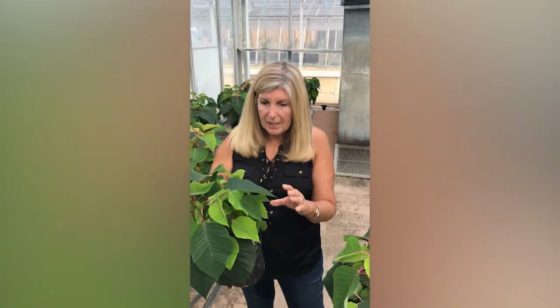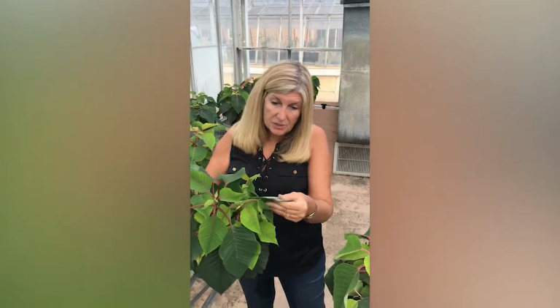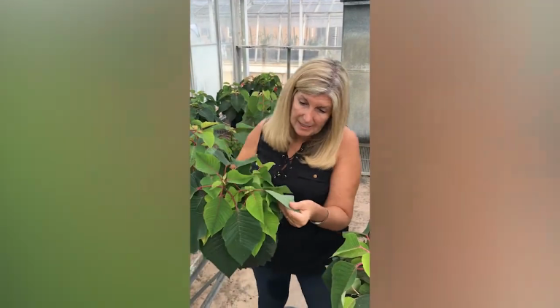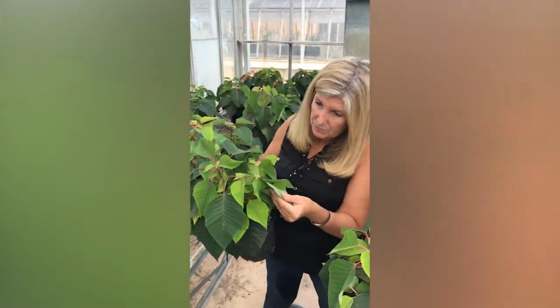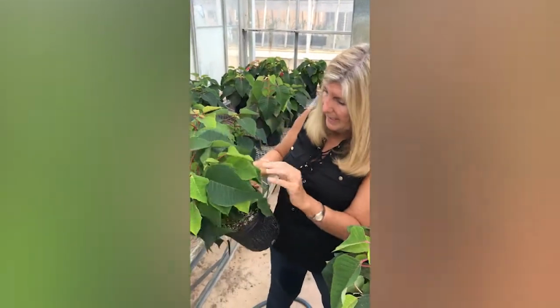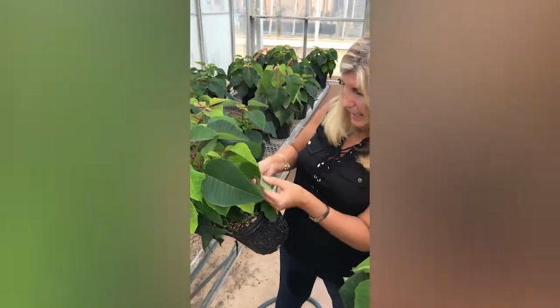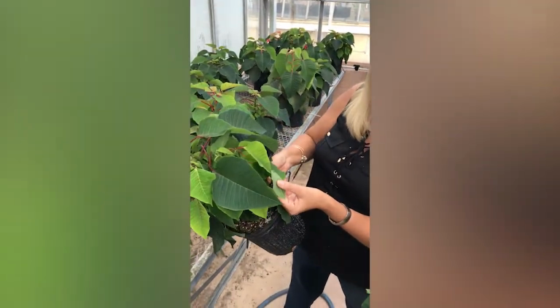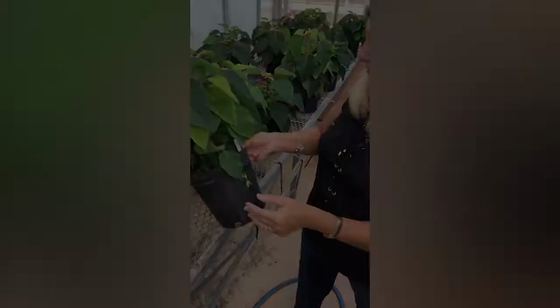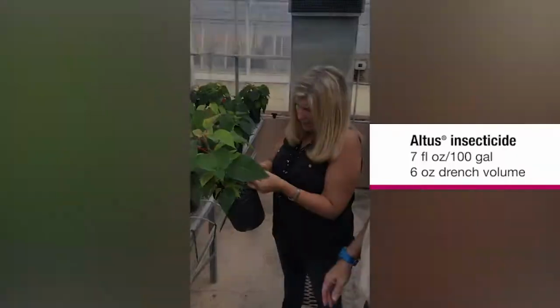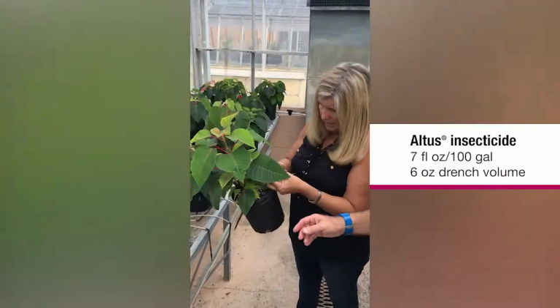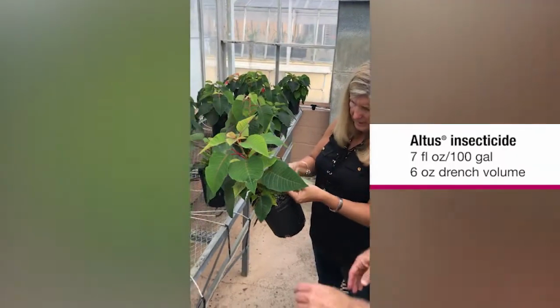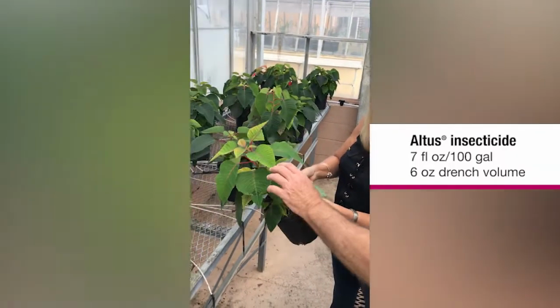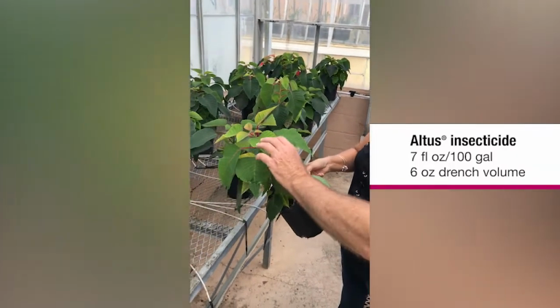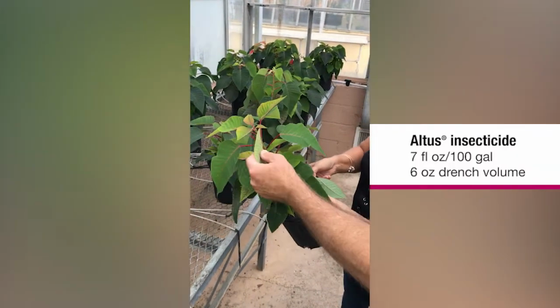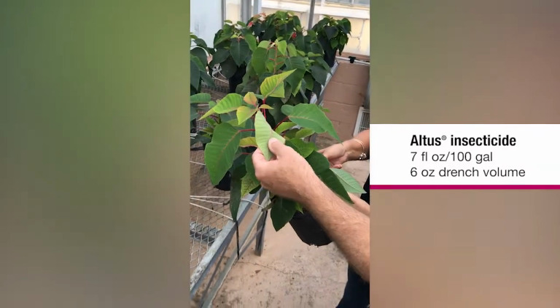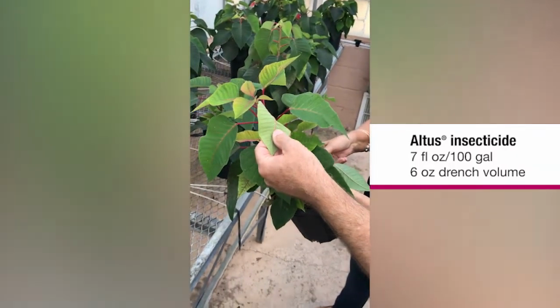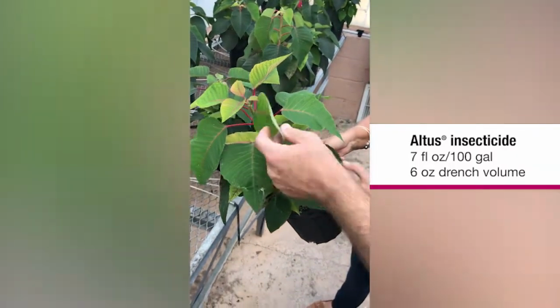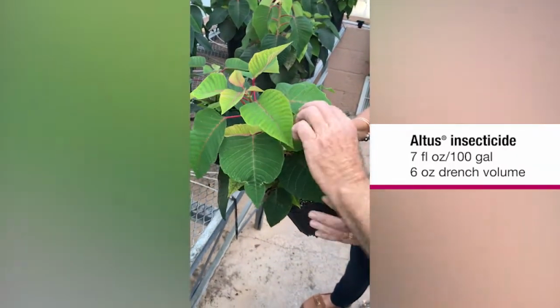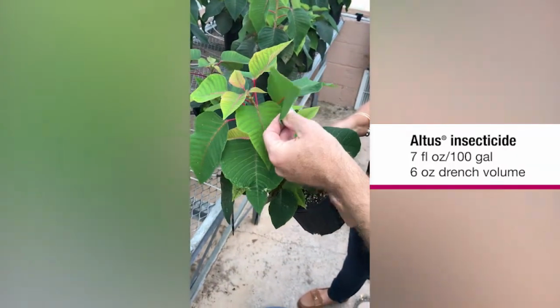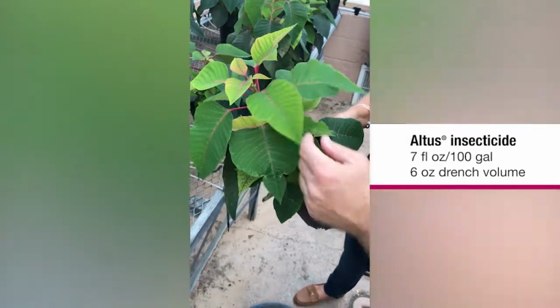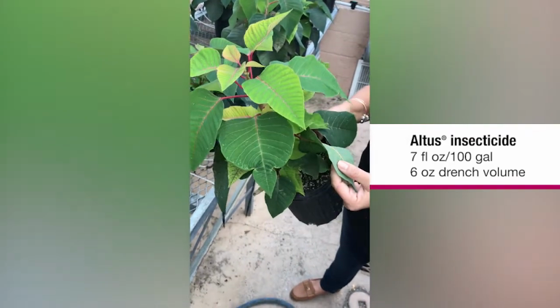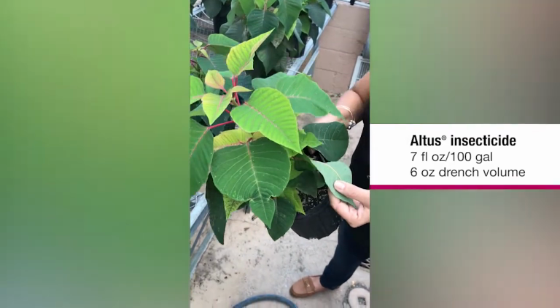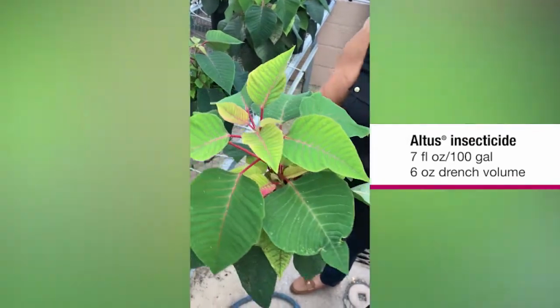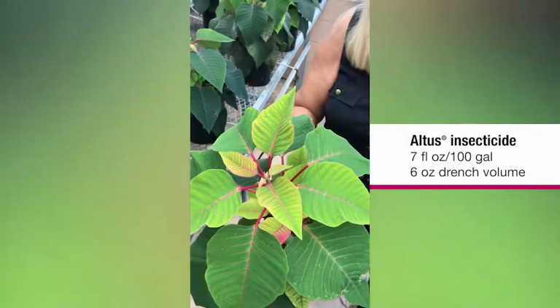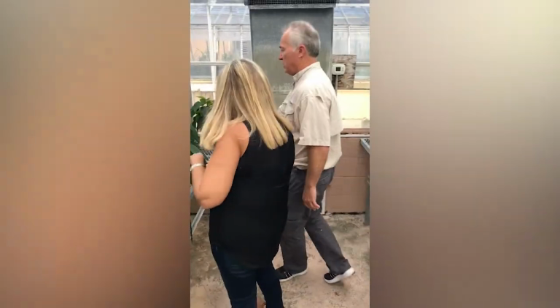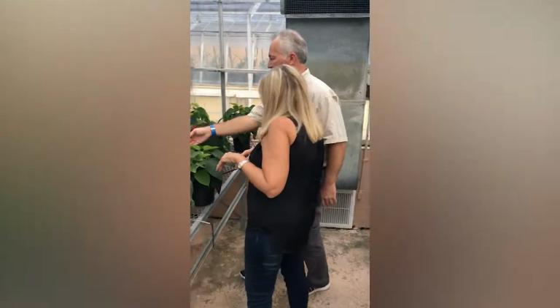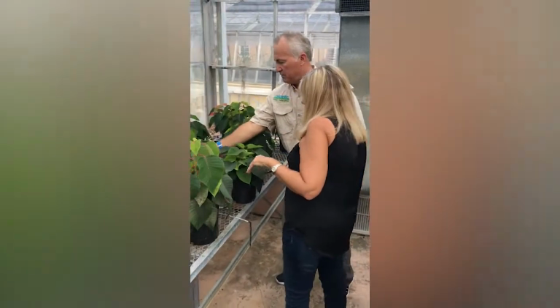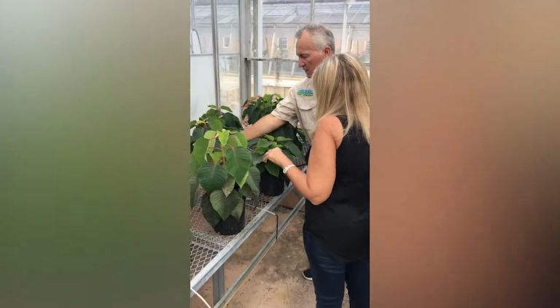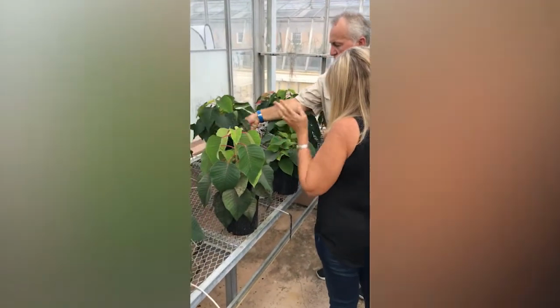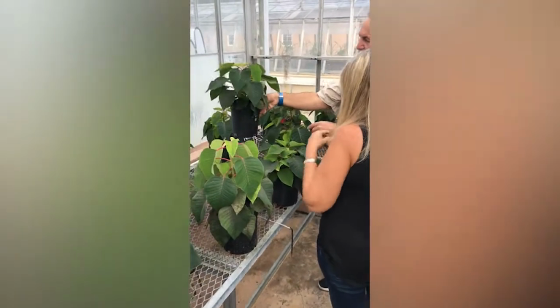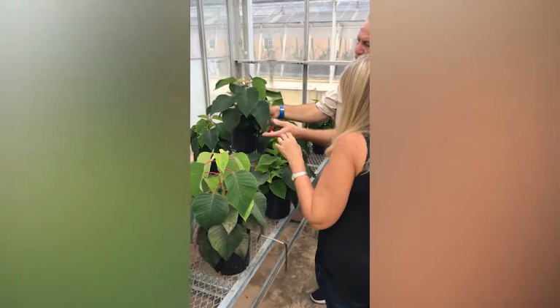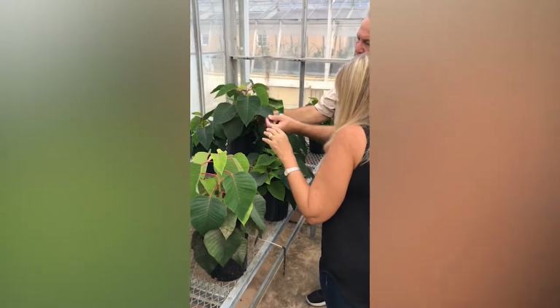So this looks really nice, this looks really green. And as you can see... this is not holding at all. Does not look good. This is an Altus treatment and it's not working well at all.